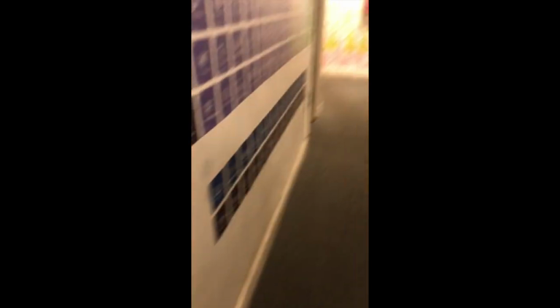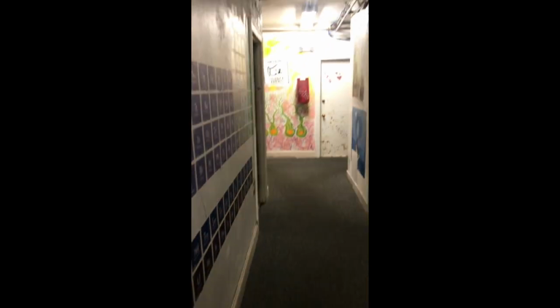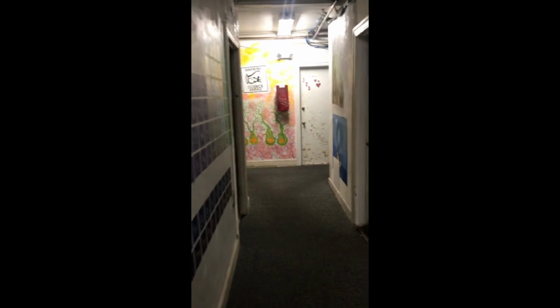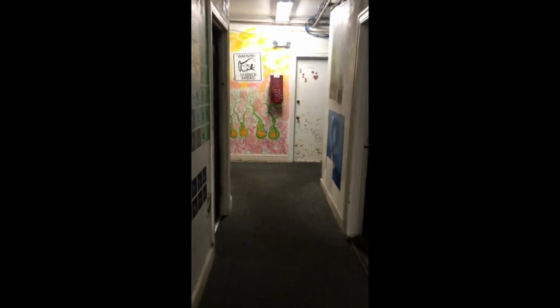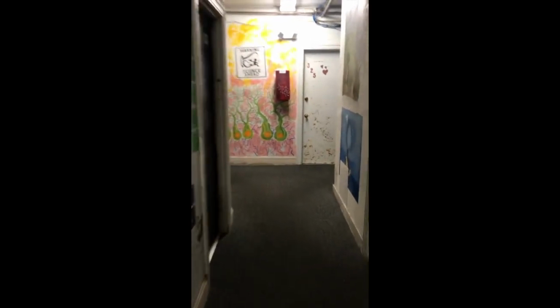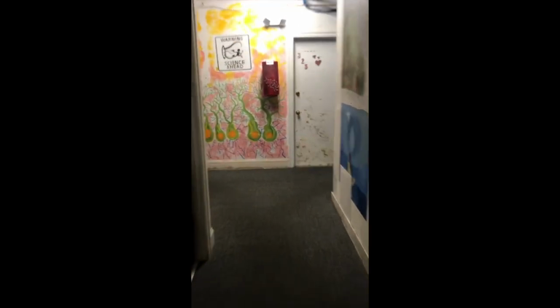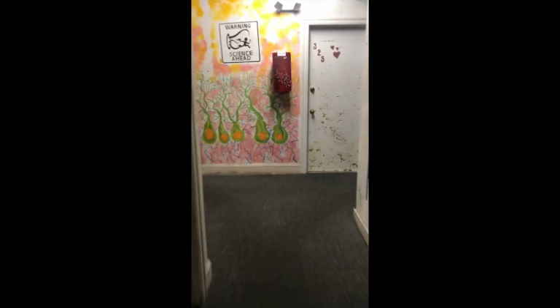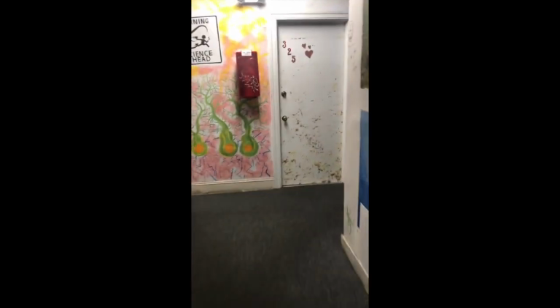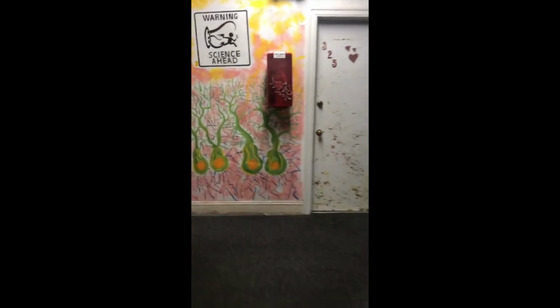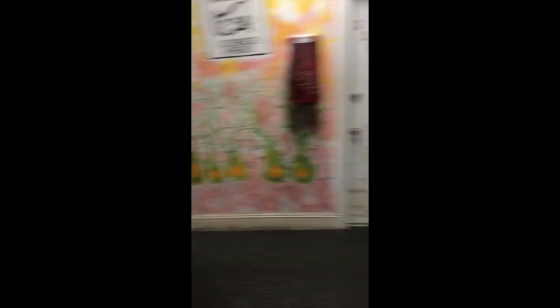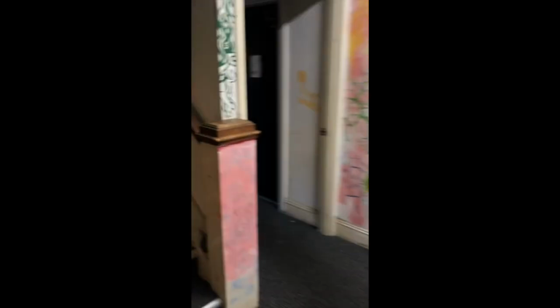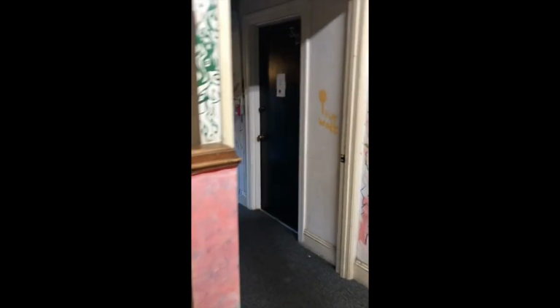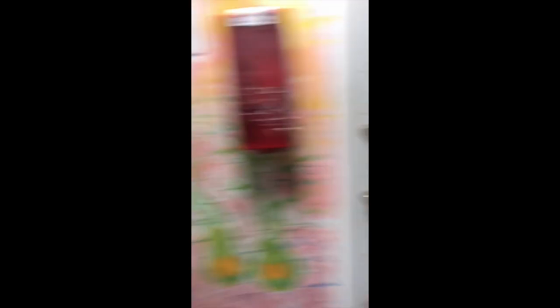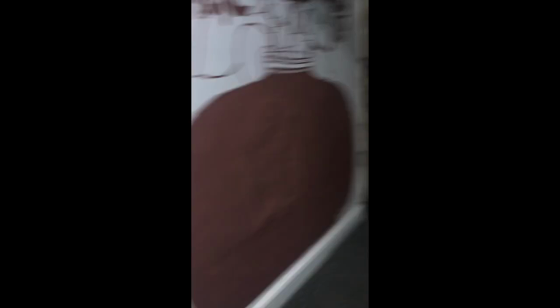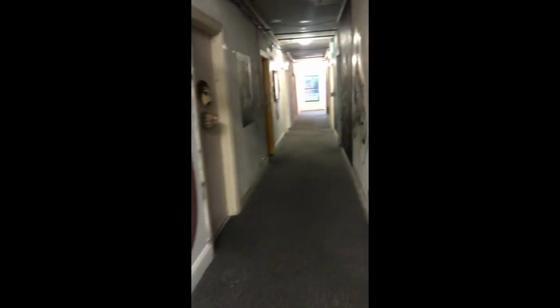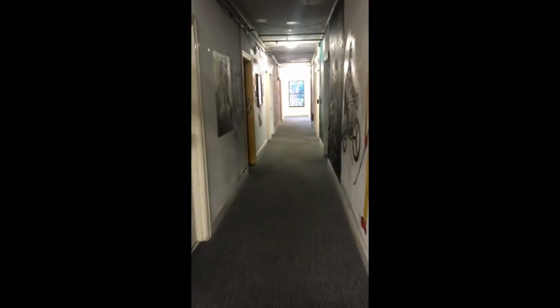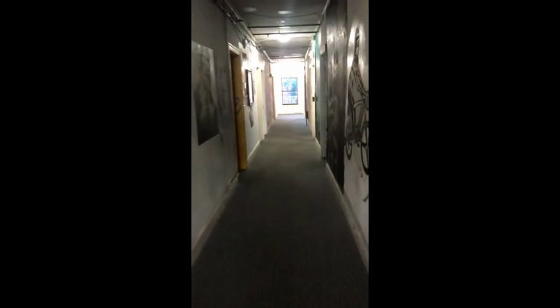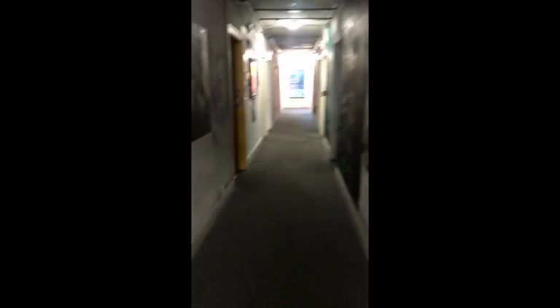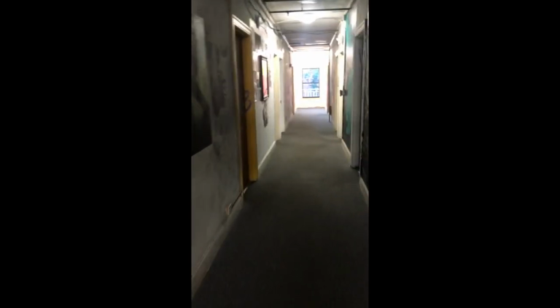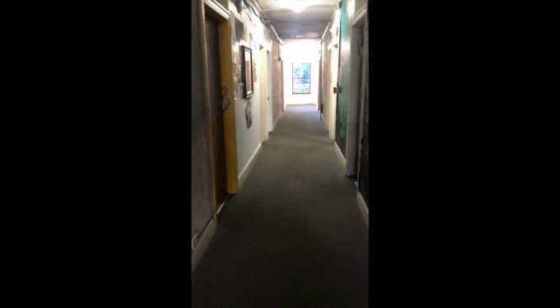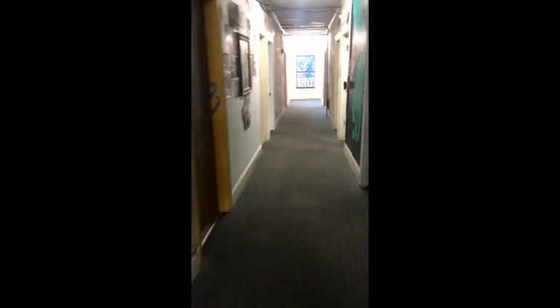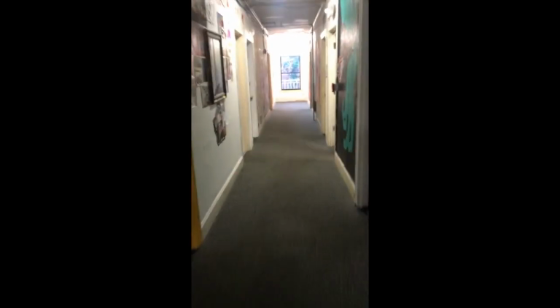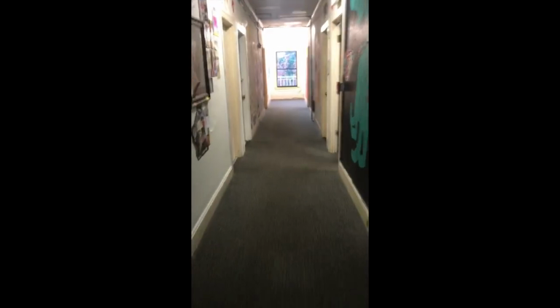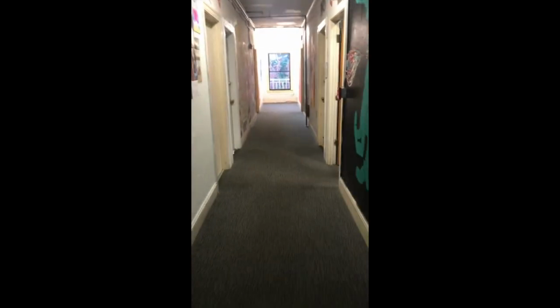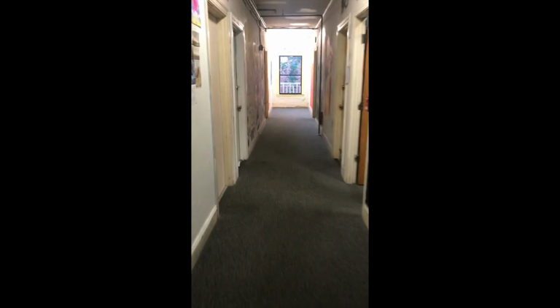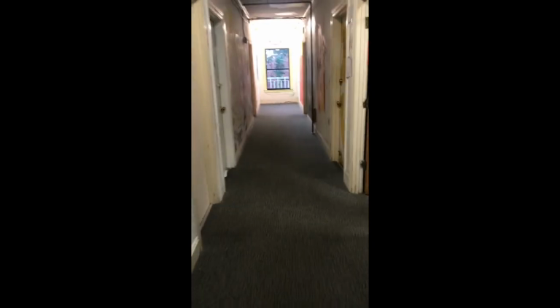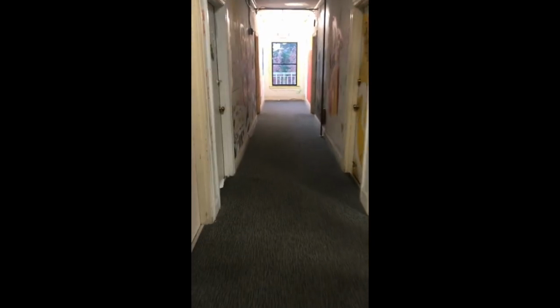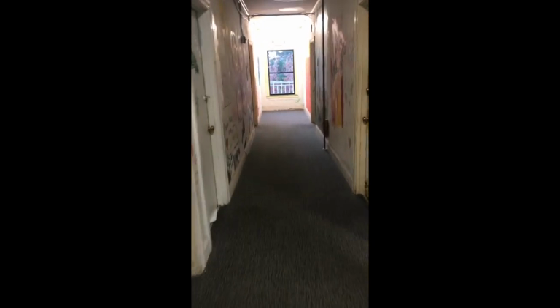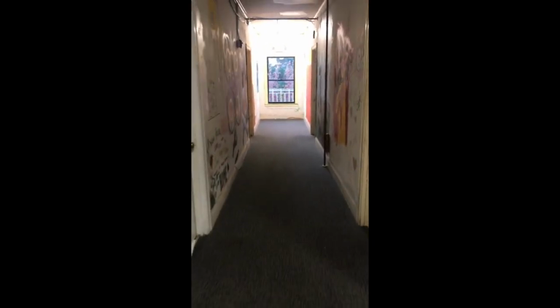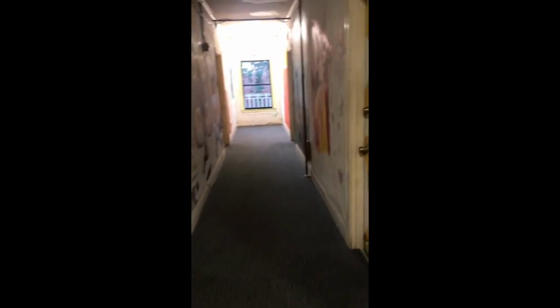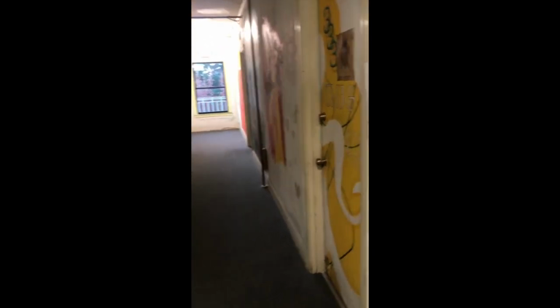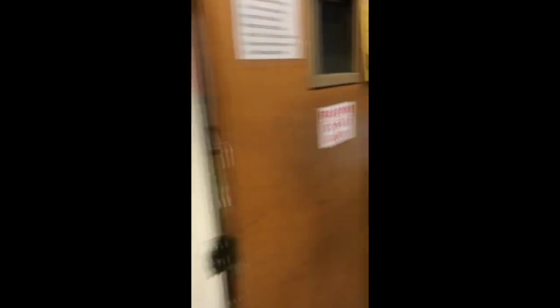Now this is one of the hallways. Lots of murals on pretty much all the walls in this house. And there's also a fire escape on each side of the halls.